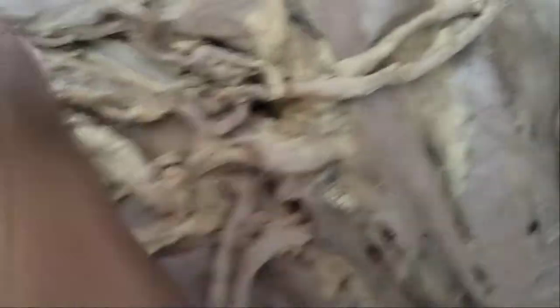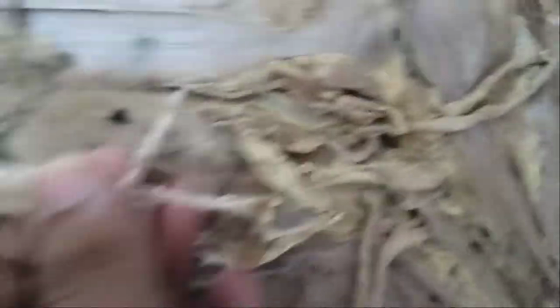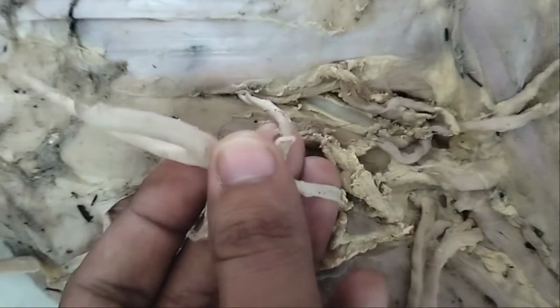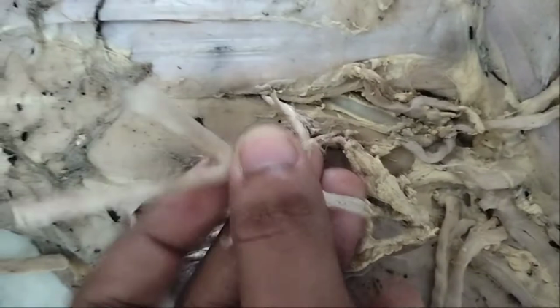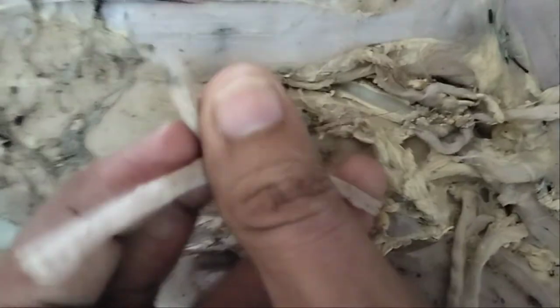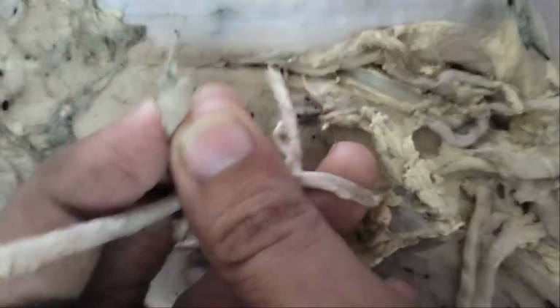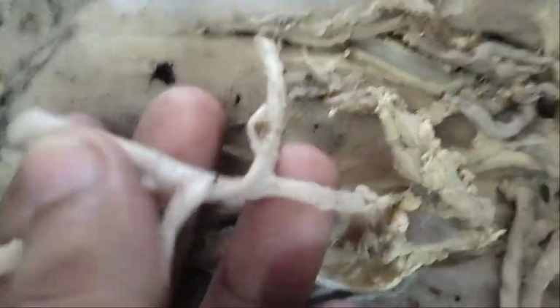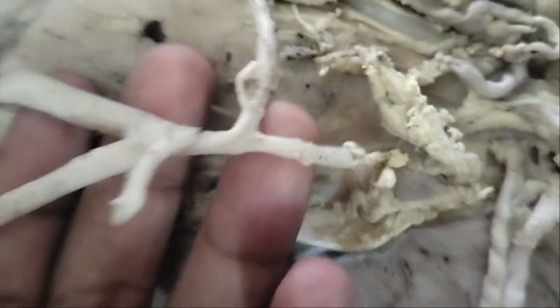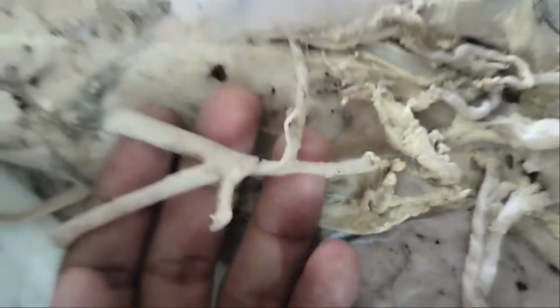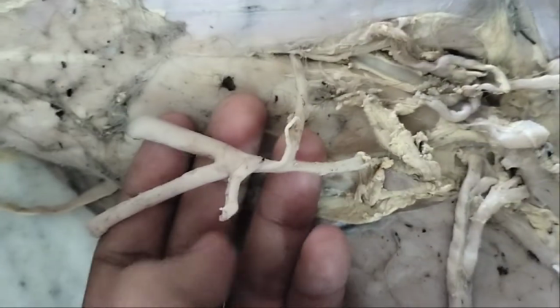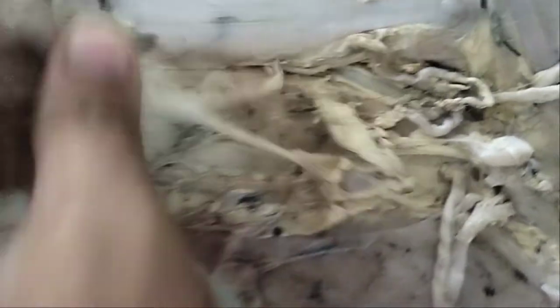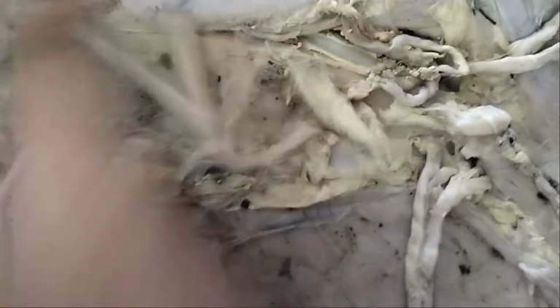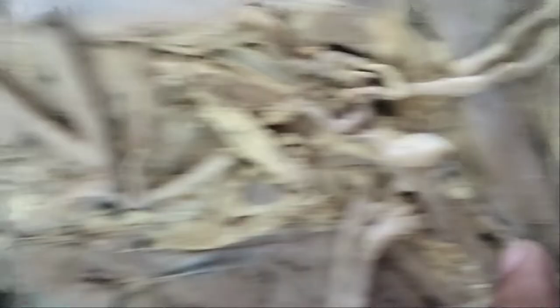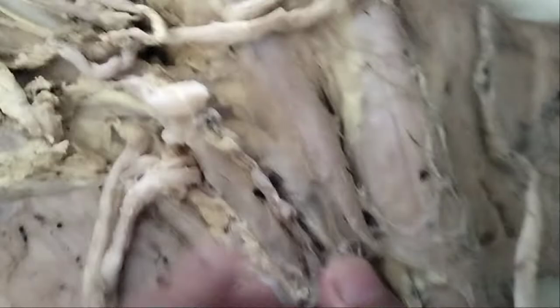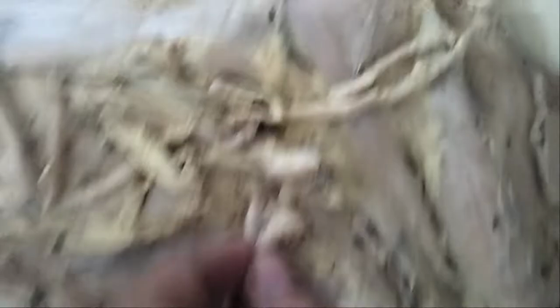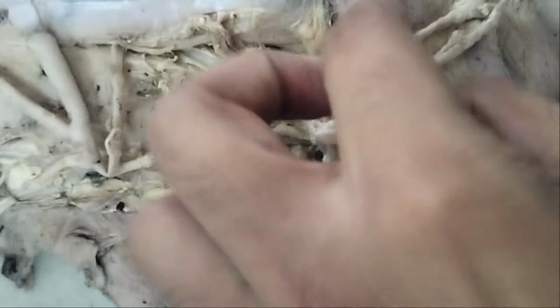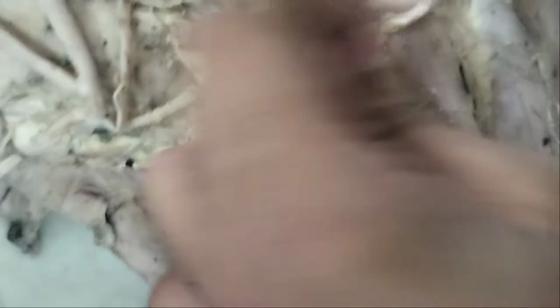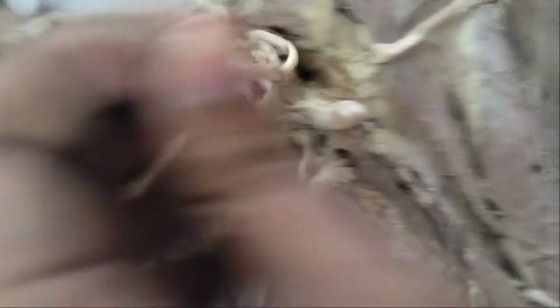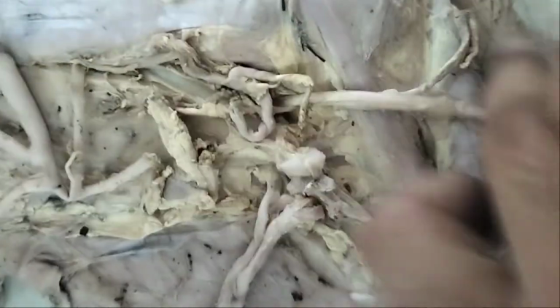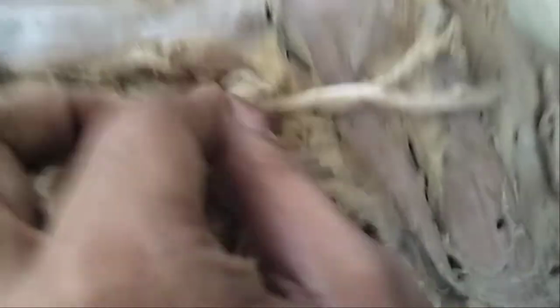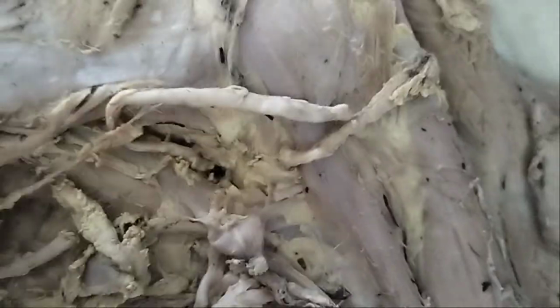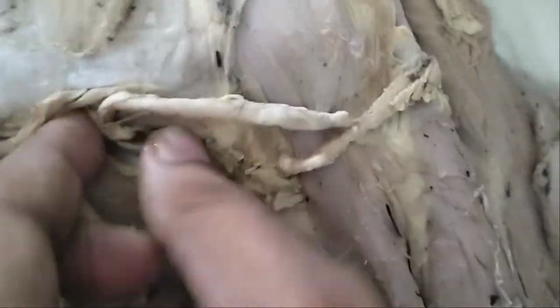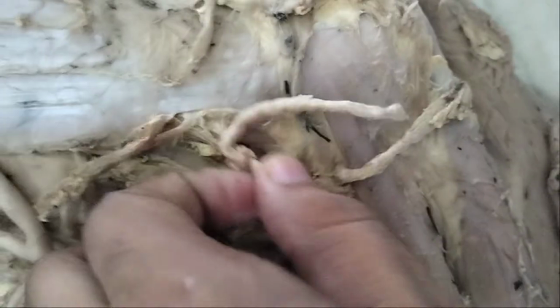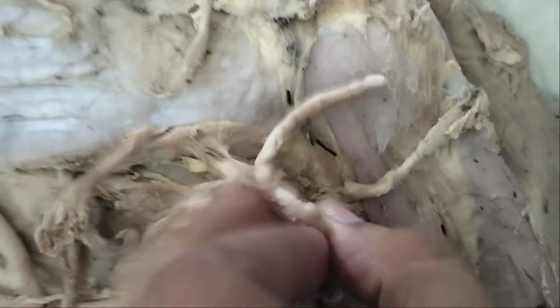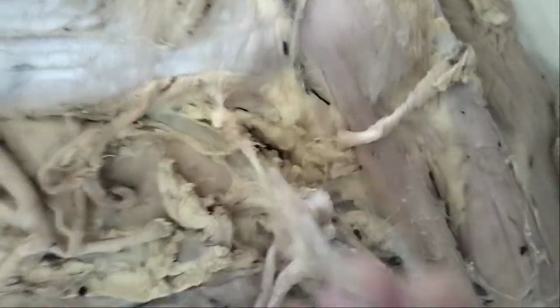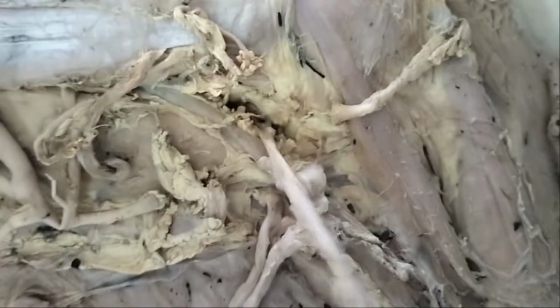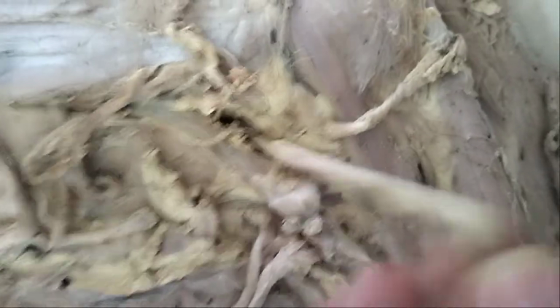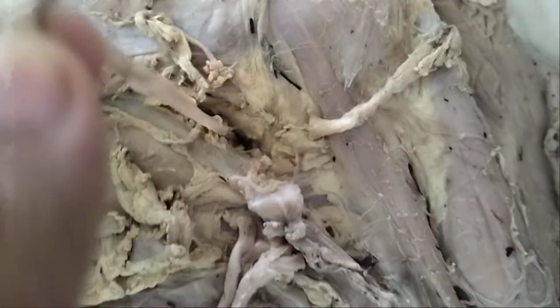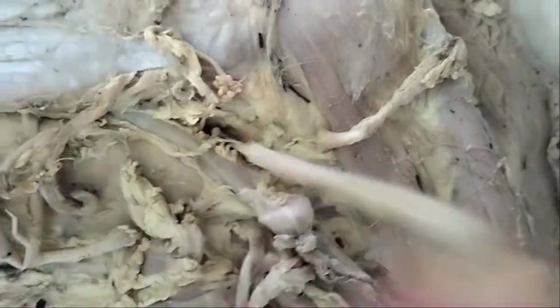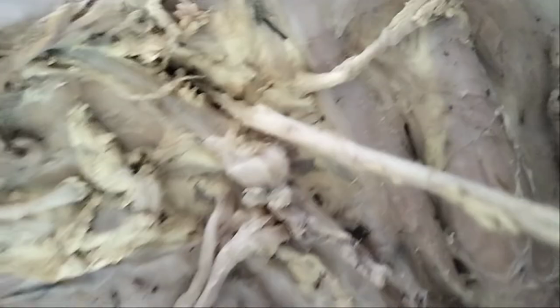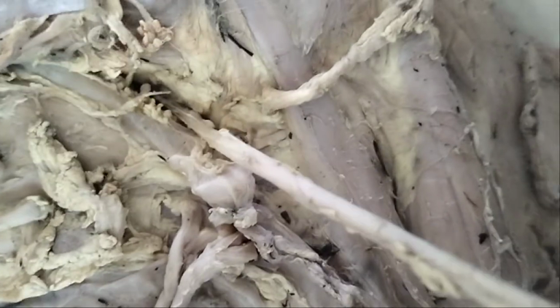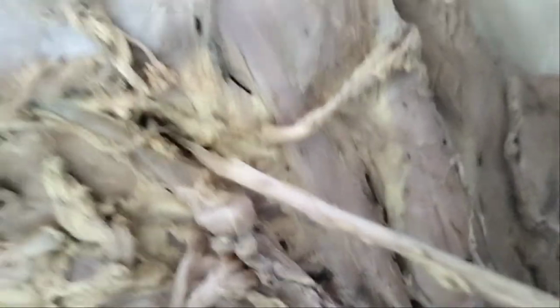These are arteries. The color is a little bit different. The deep one is the axillary nerve.